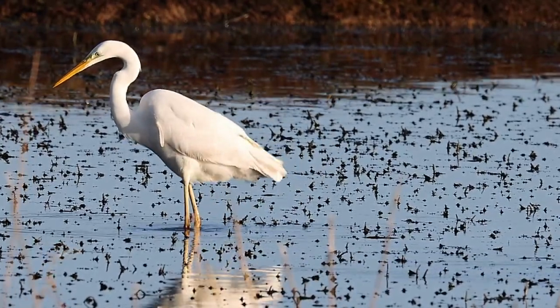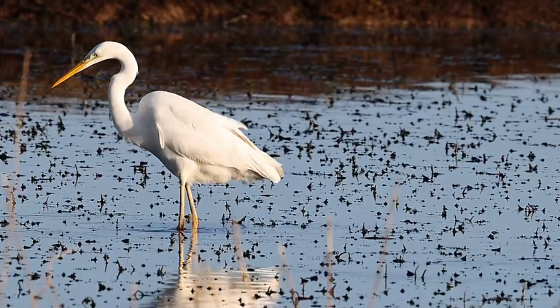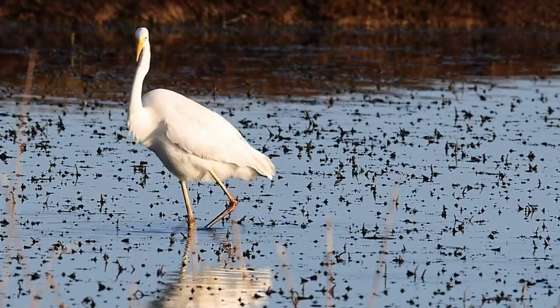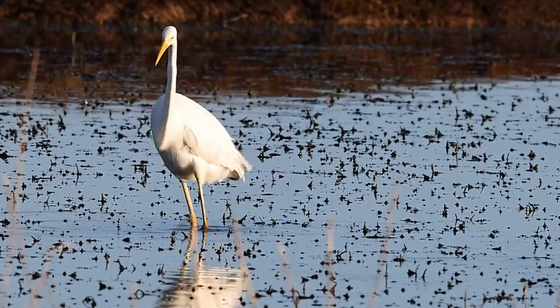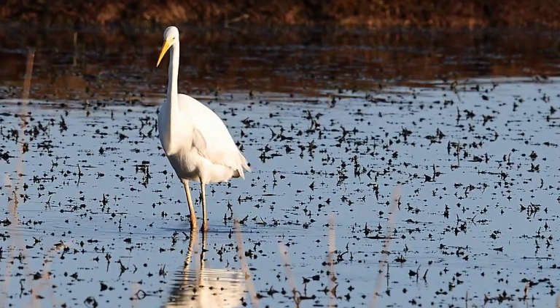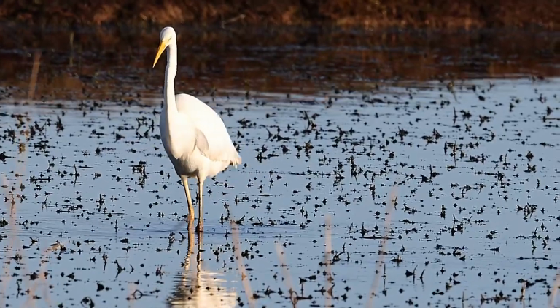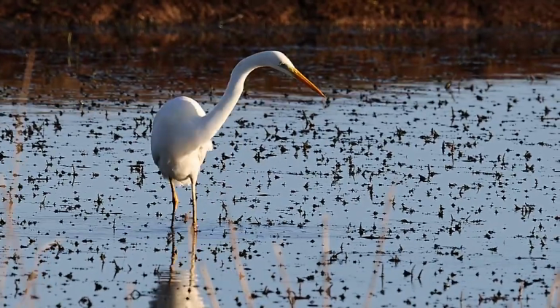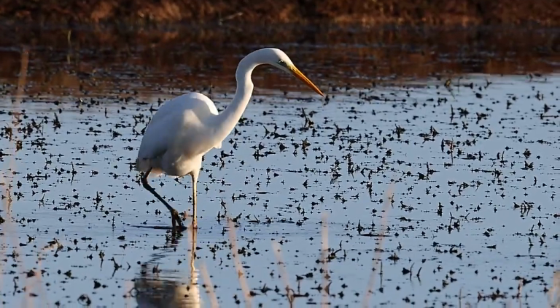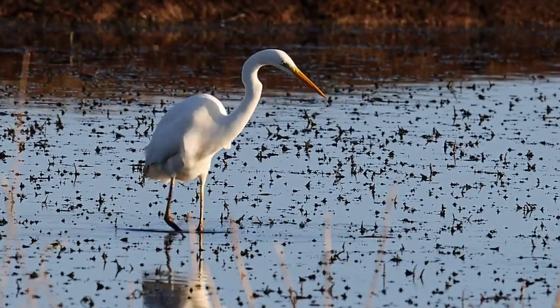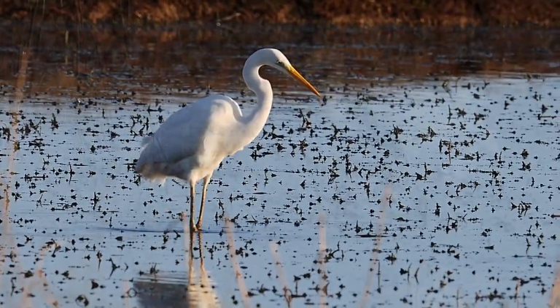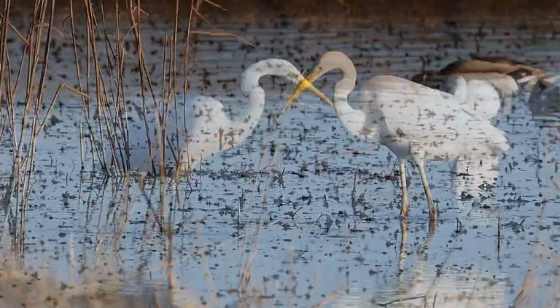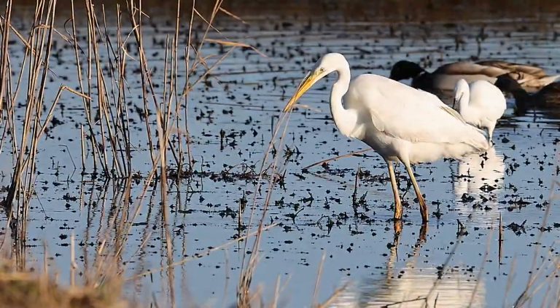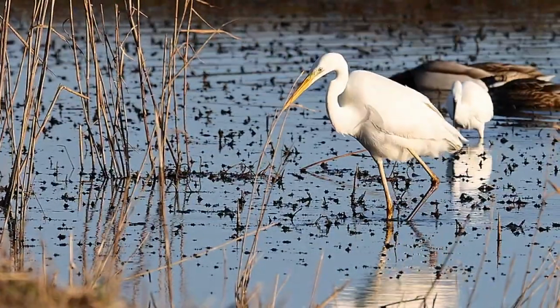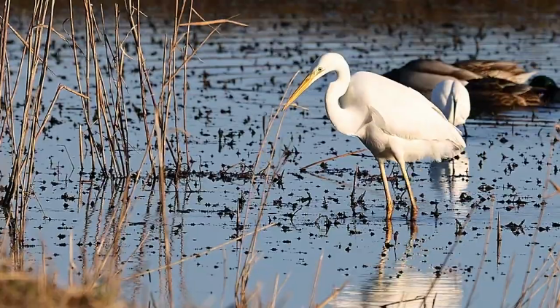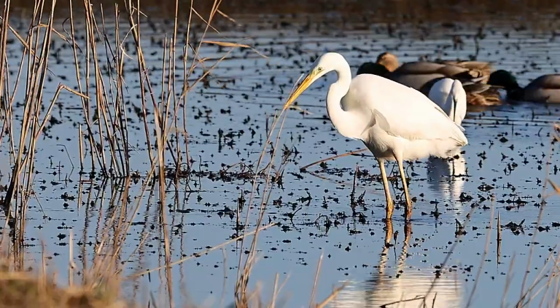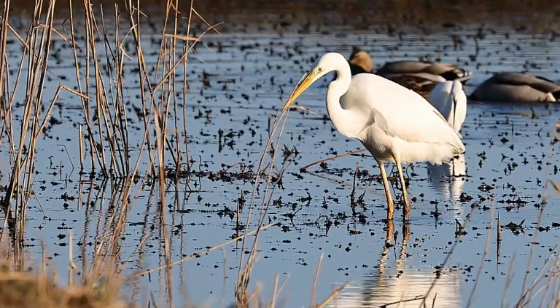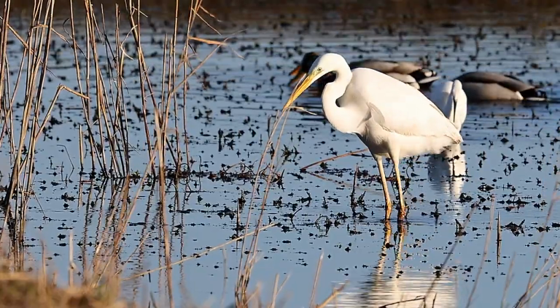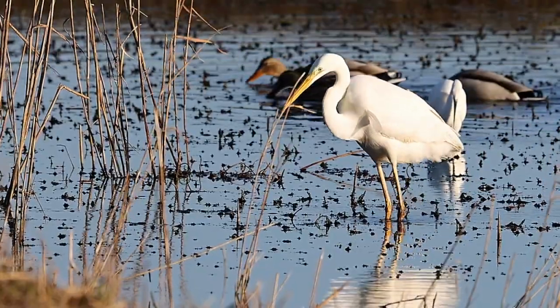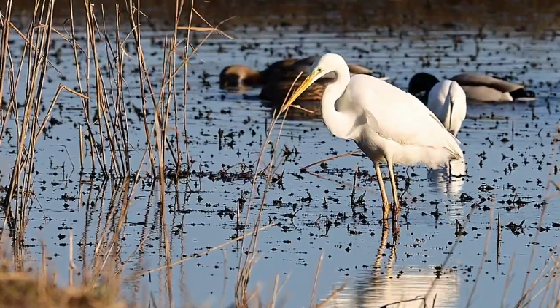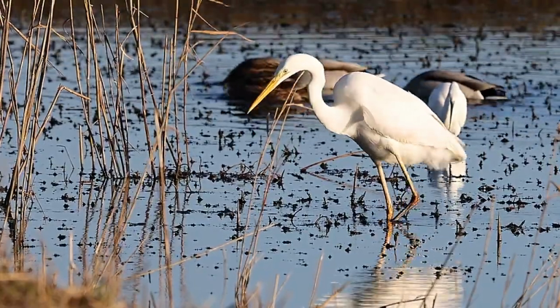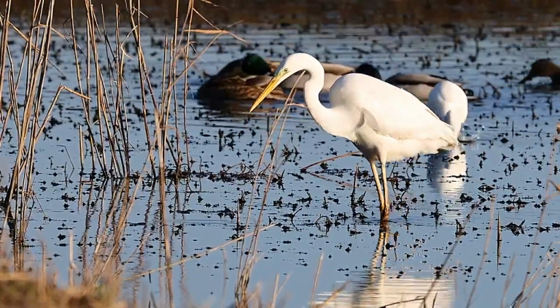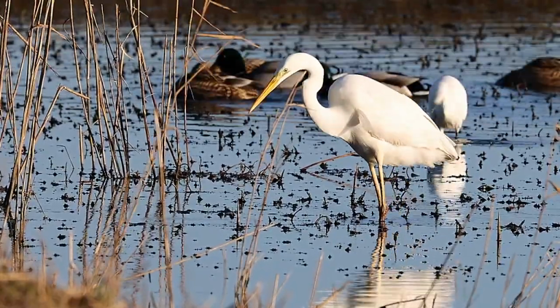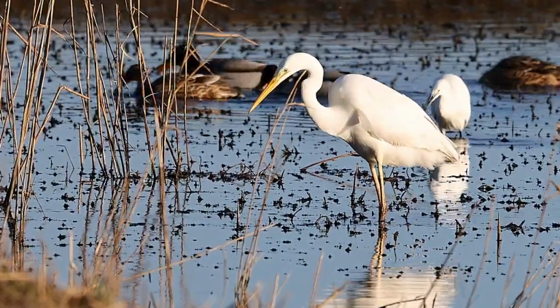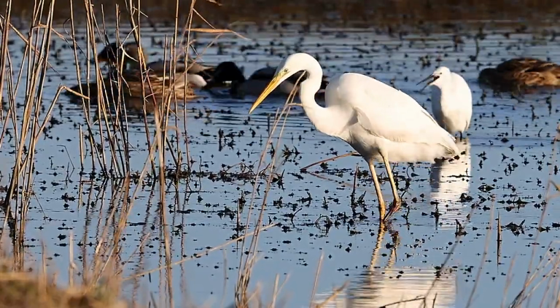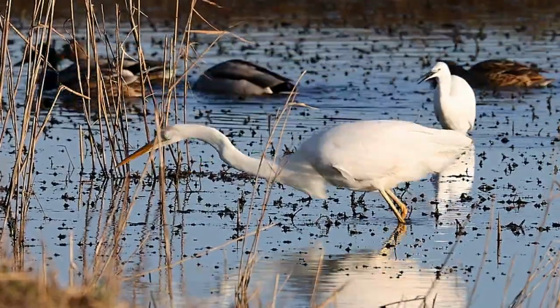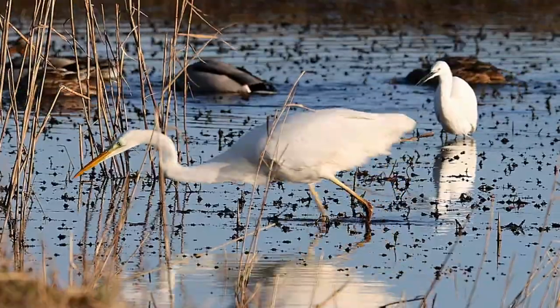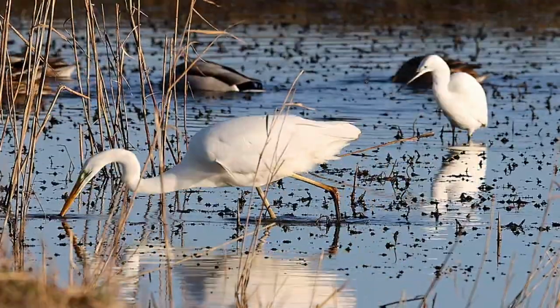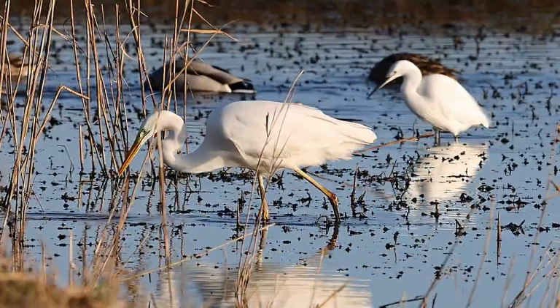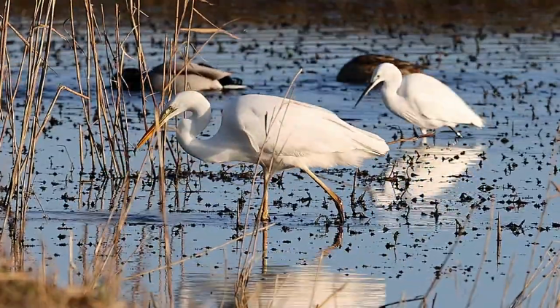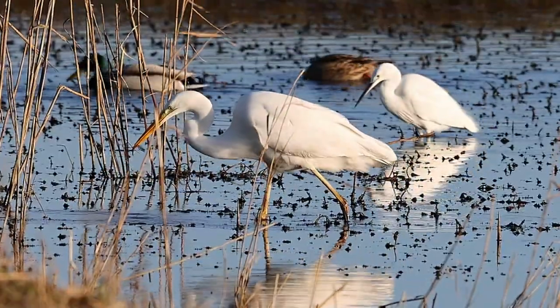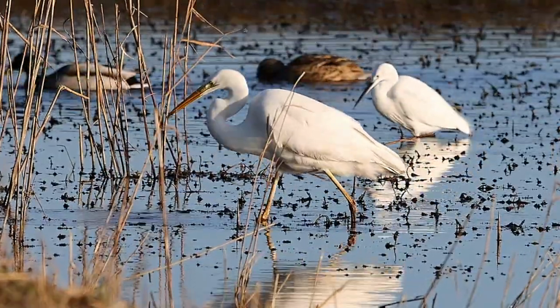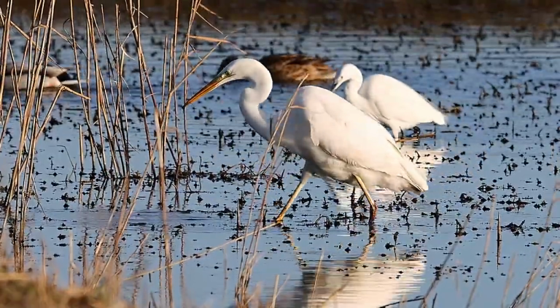Much the same size as a Grey Heron, it's easy to tell apart from the smaller birds. They do, however, have a very similar hunting technique — rummaging in the water and then snatching any little fish that they disturb.